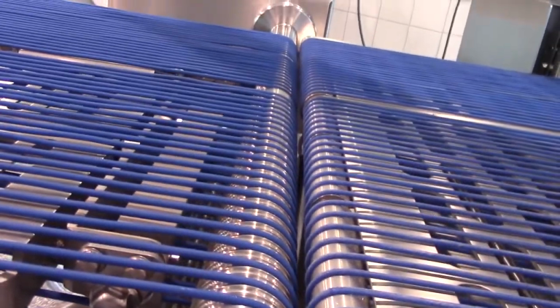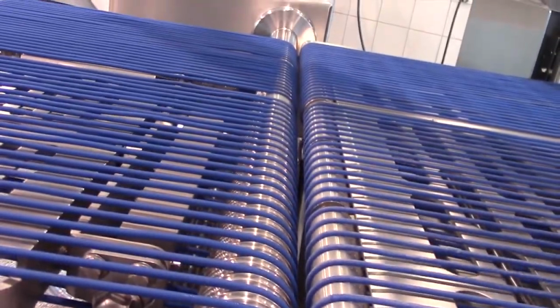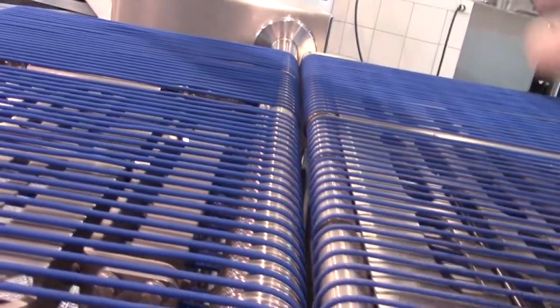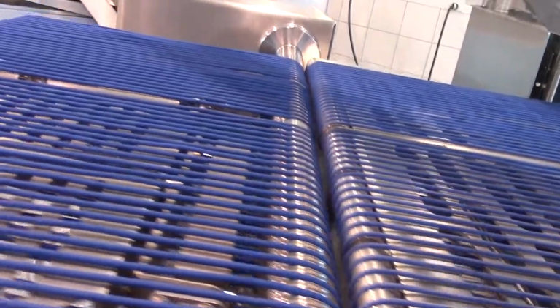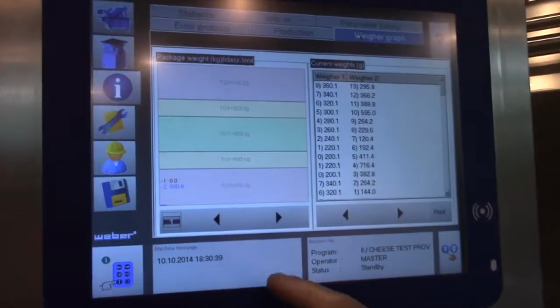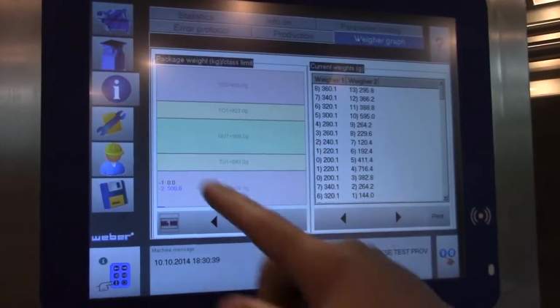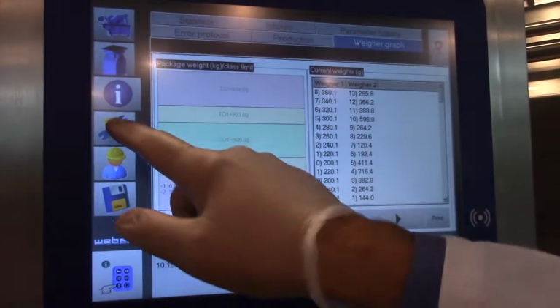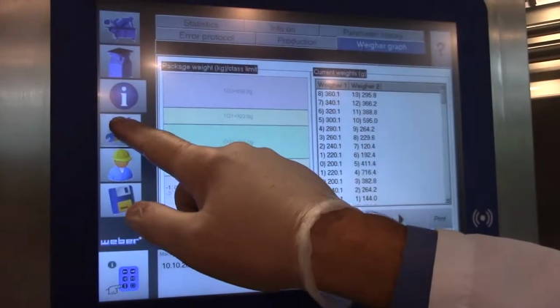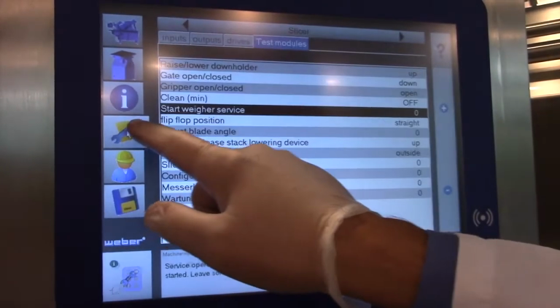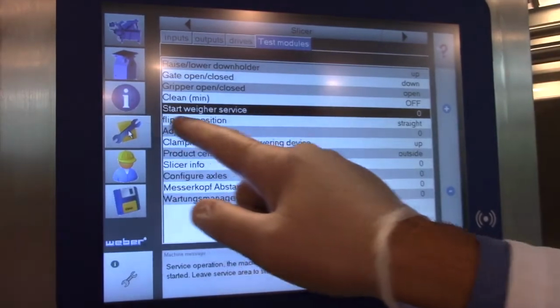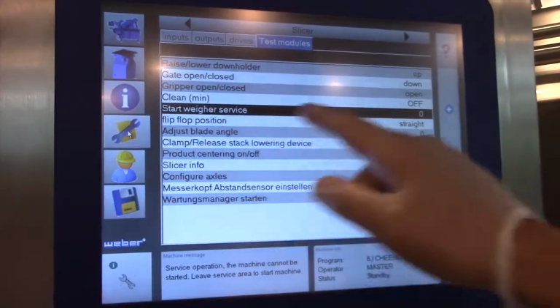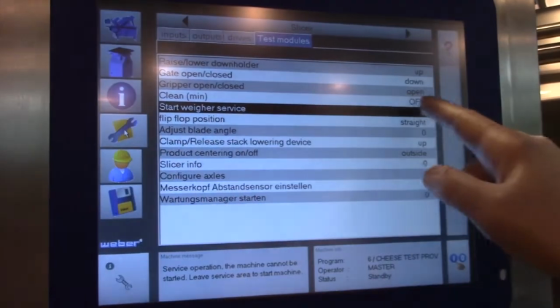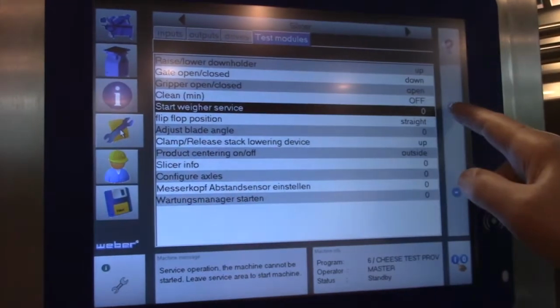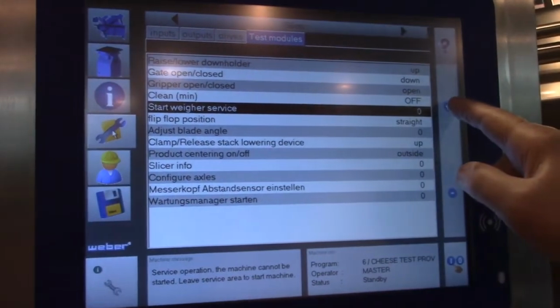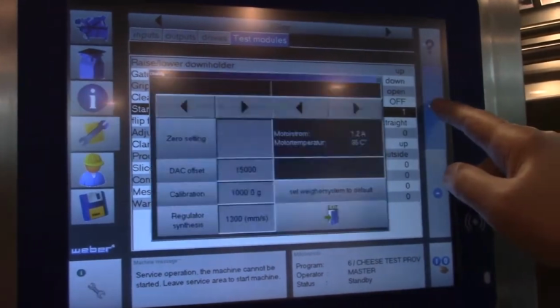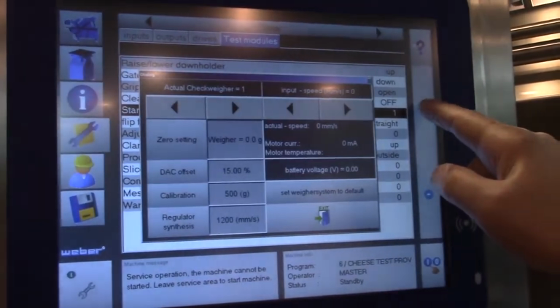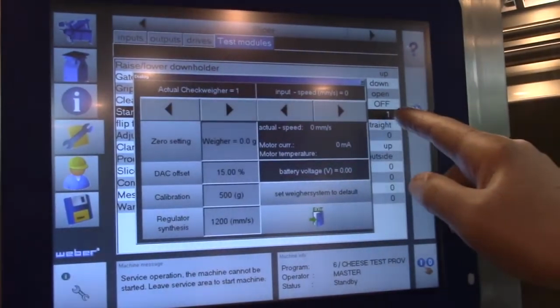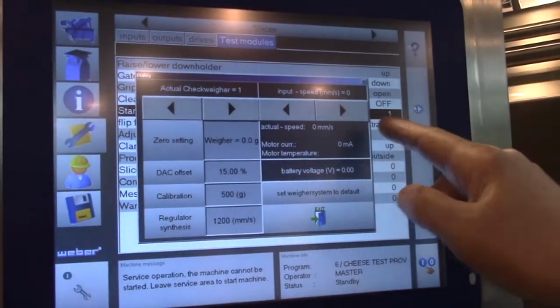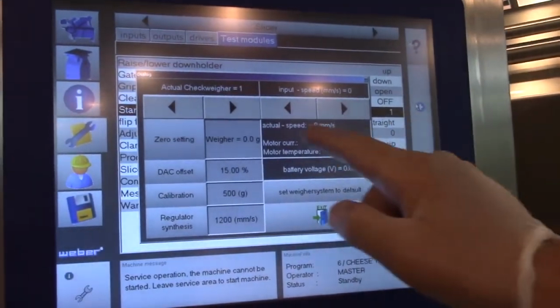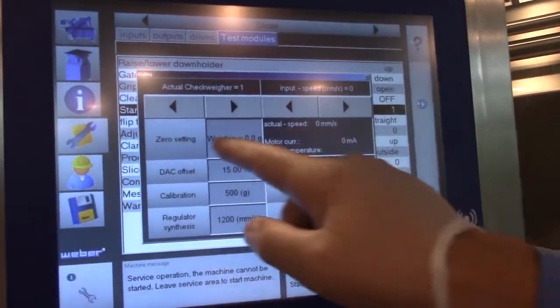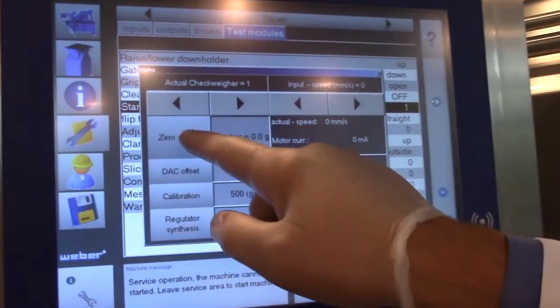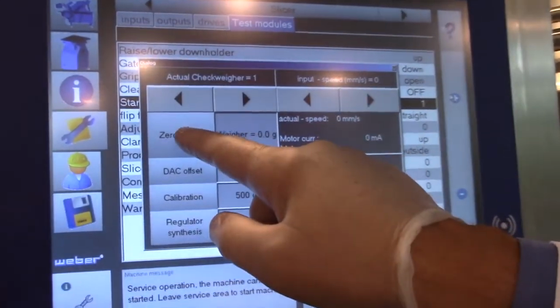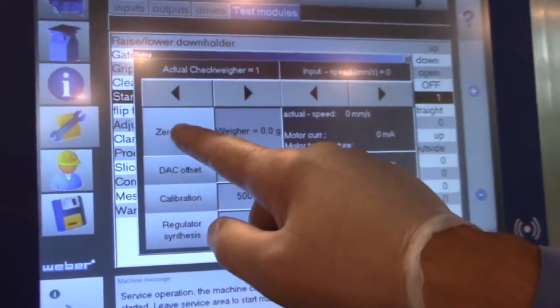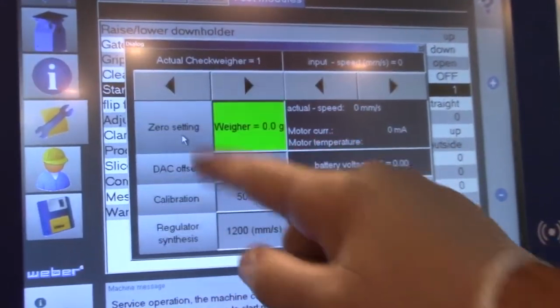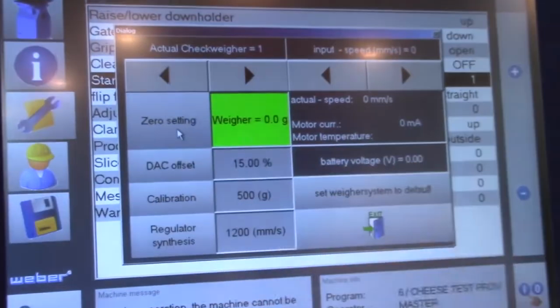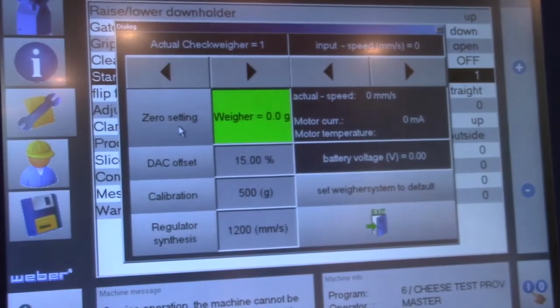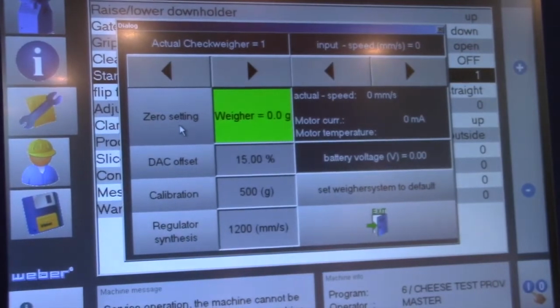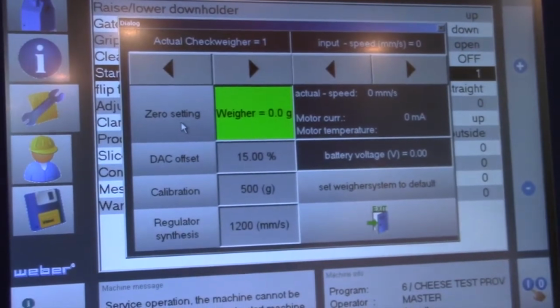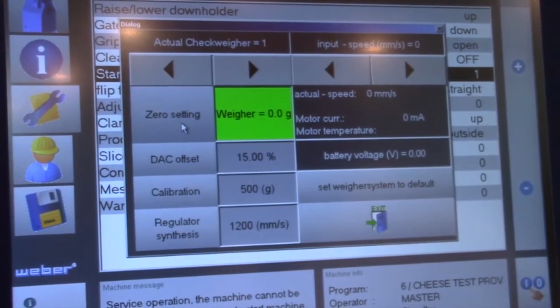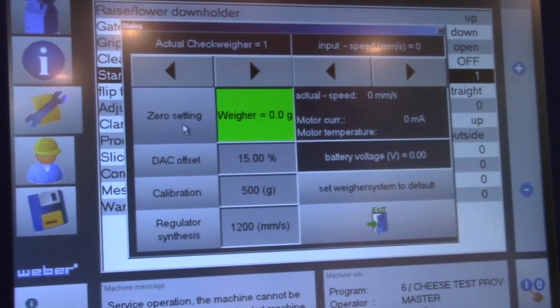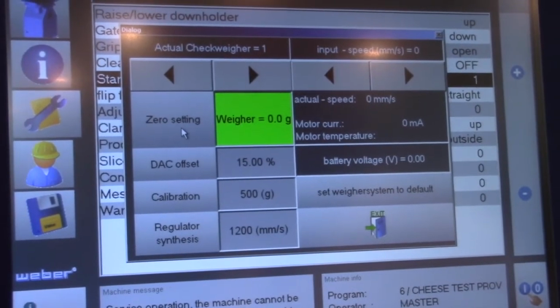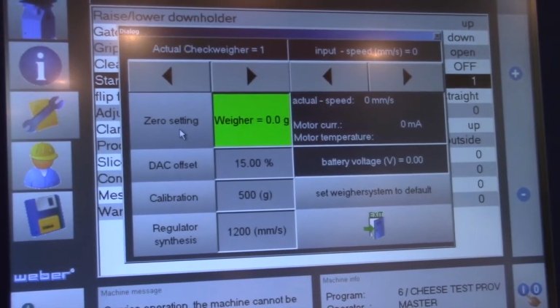The next step is go to maintenance, go to start wear service, and touch the zero setting button on the checkweigher maintenance screen.